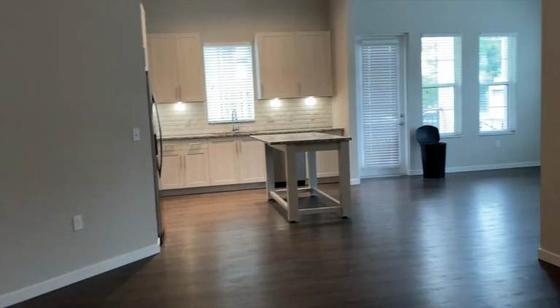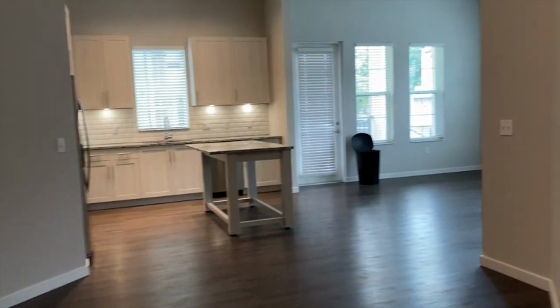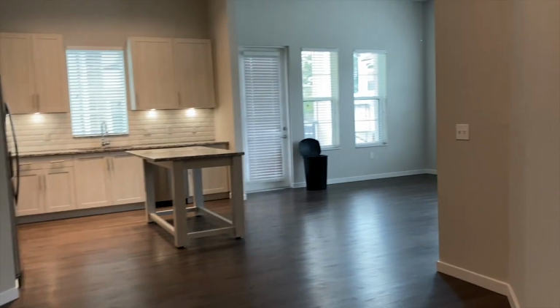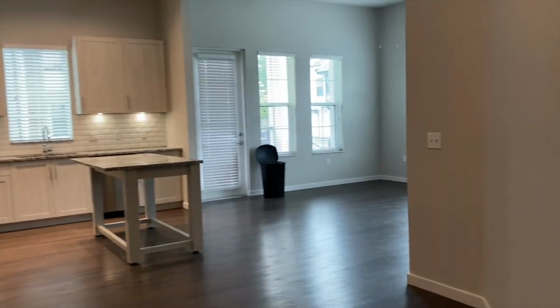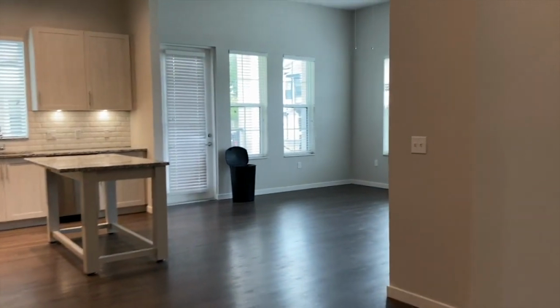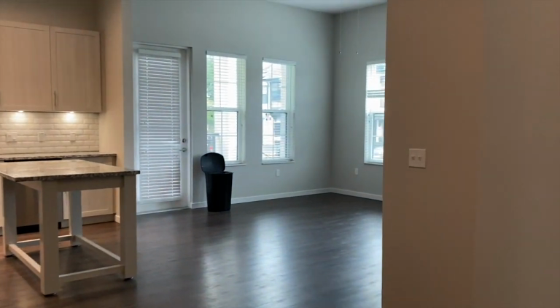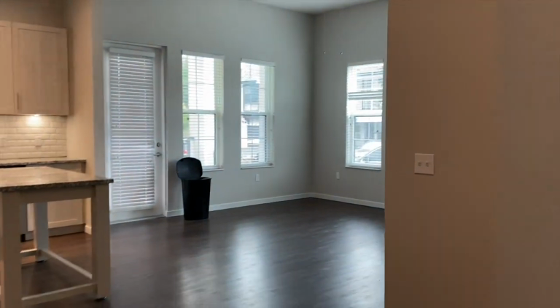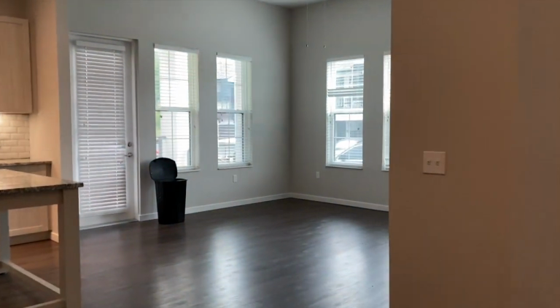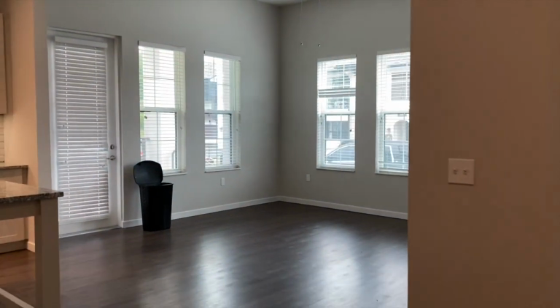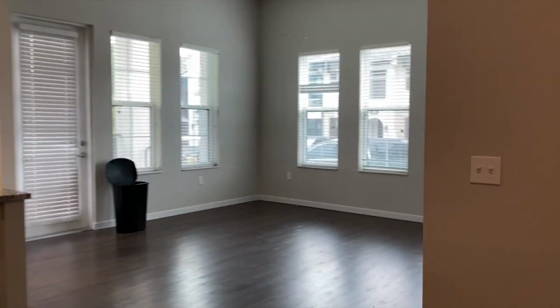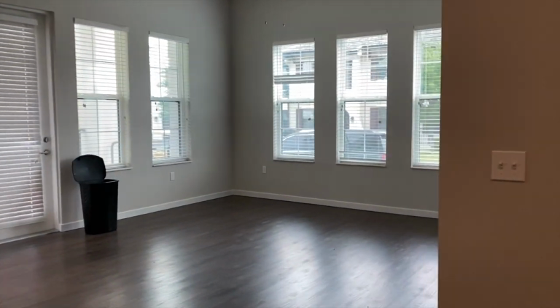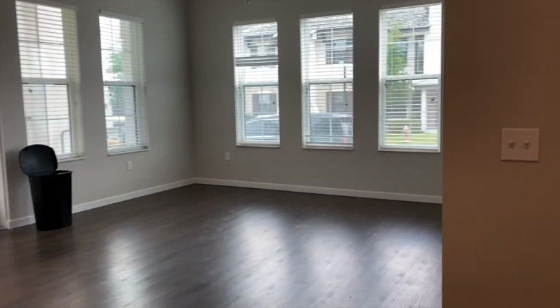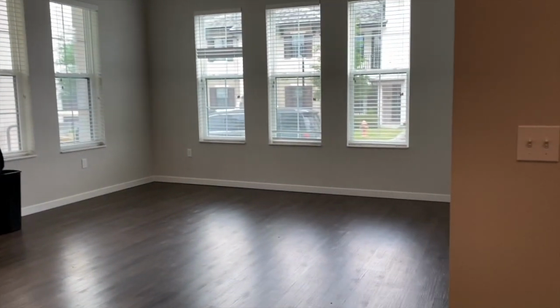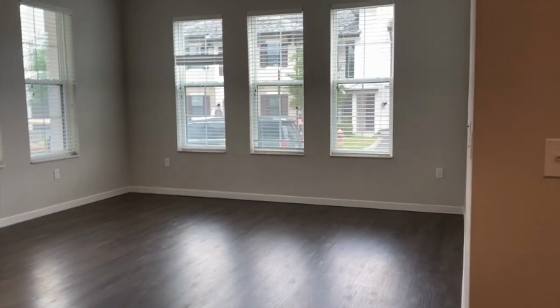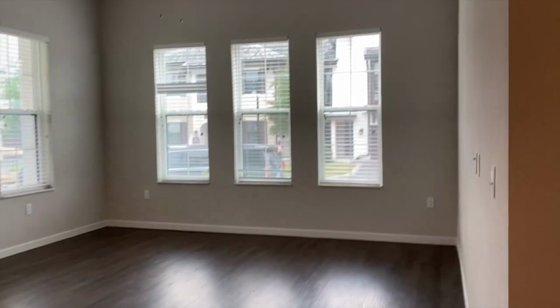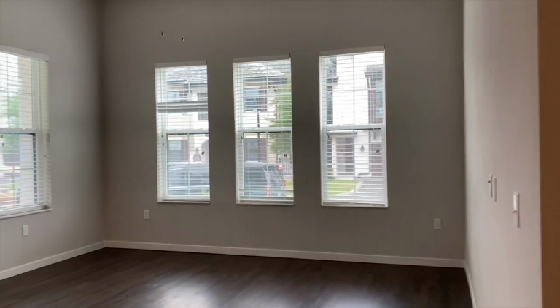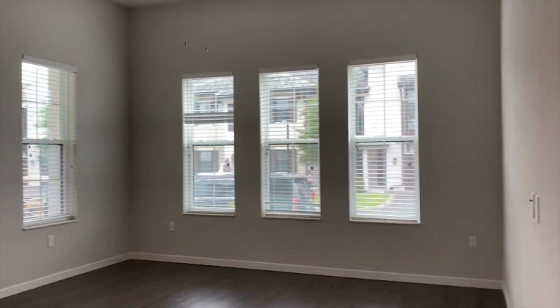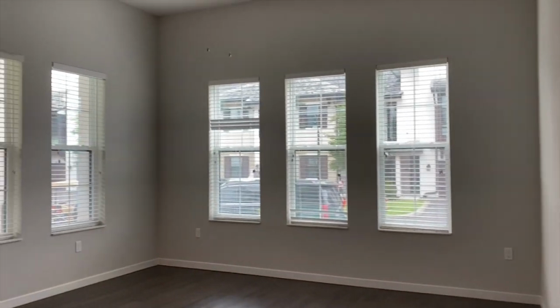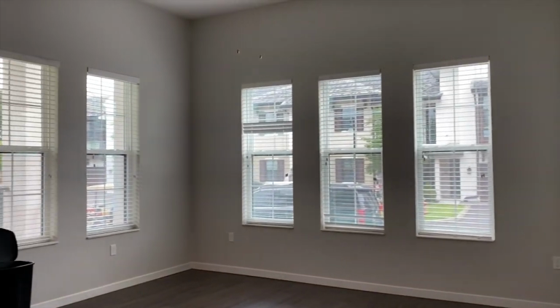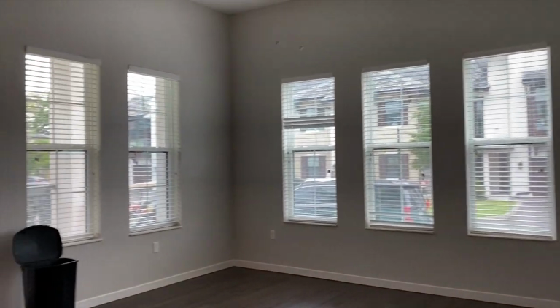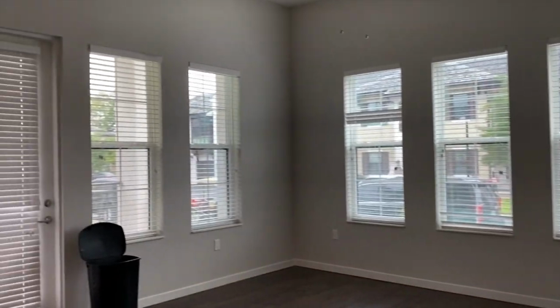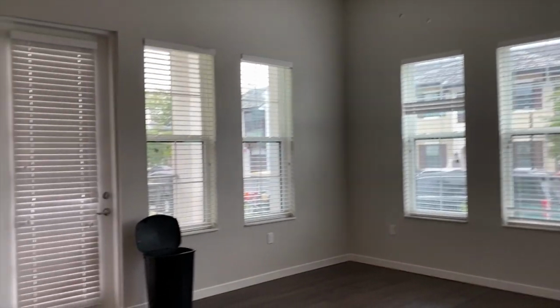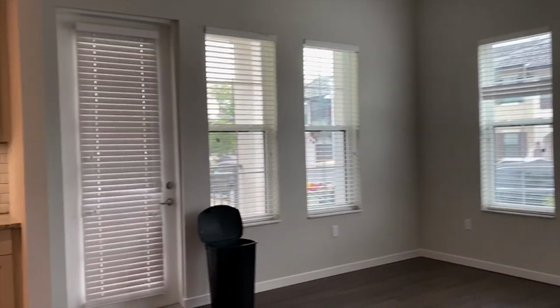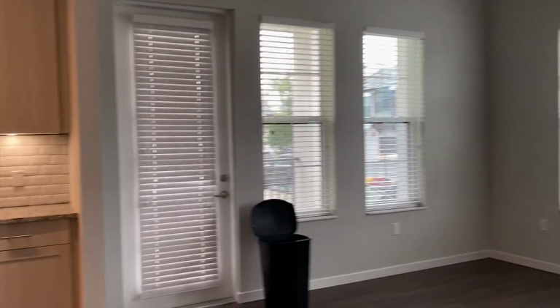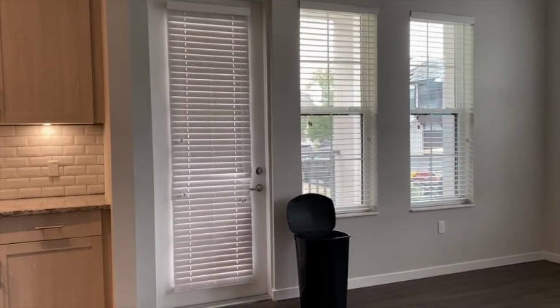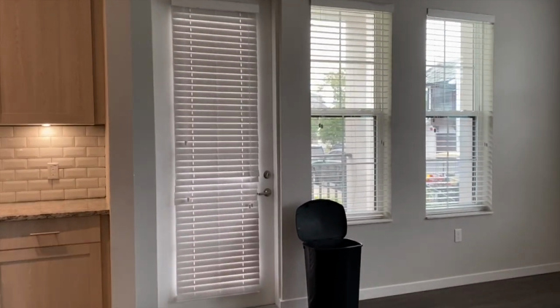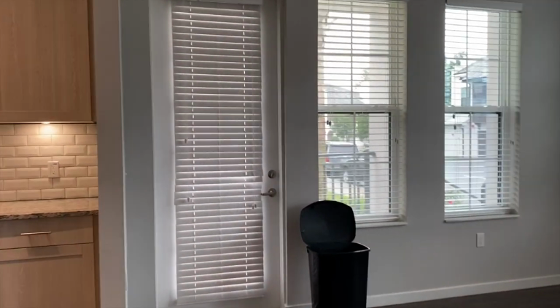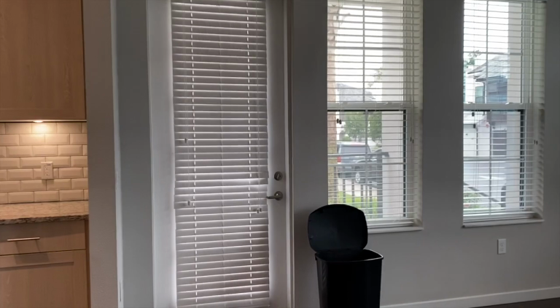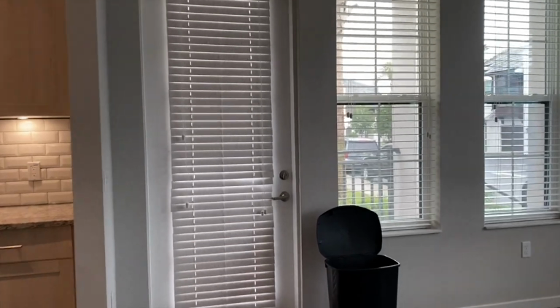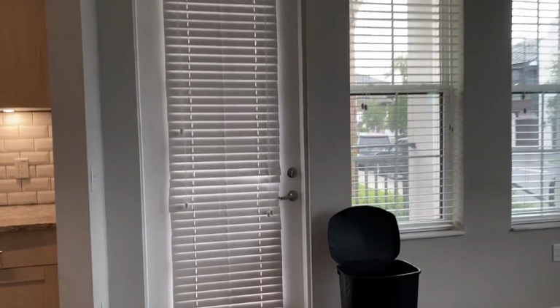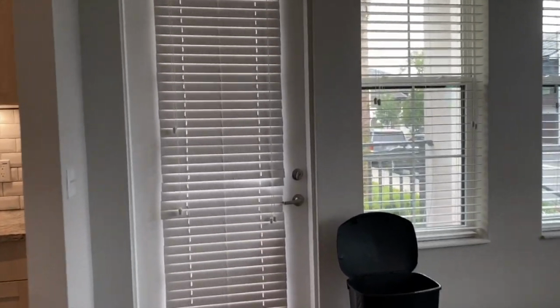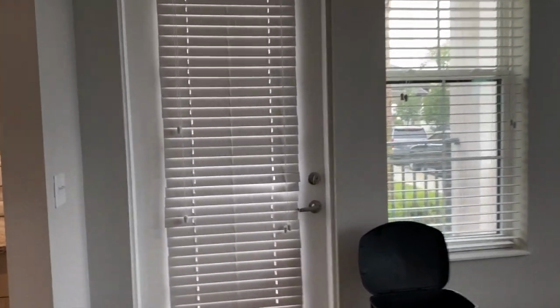We're going to walk this way so you can get a better view of our living room space and all the windows. You're going to have your patio door.